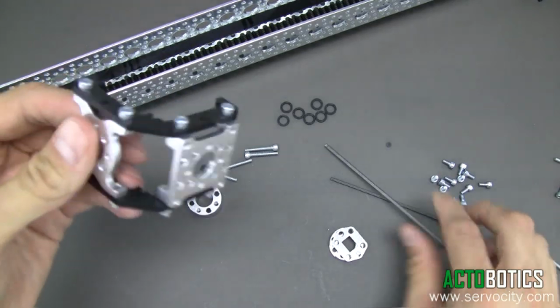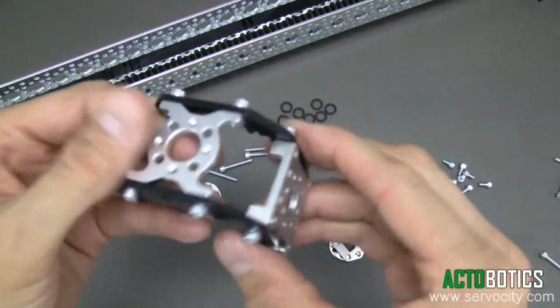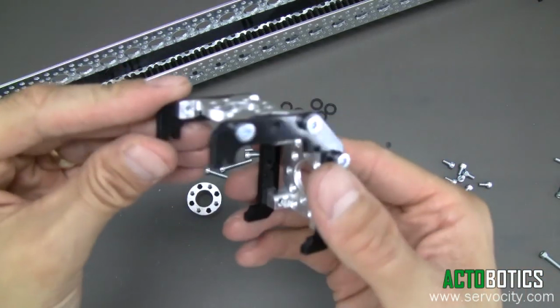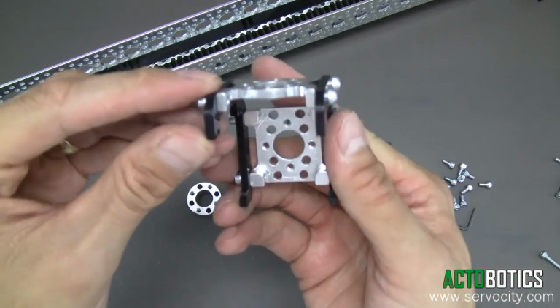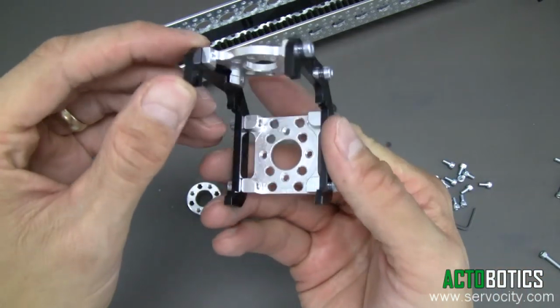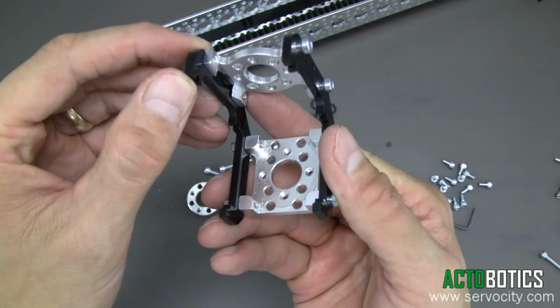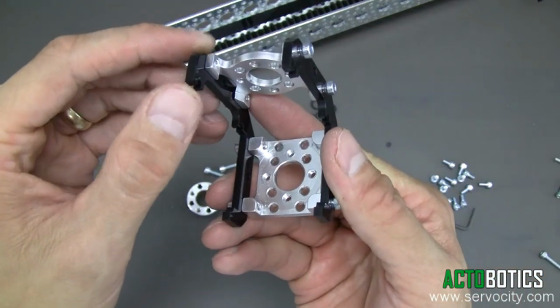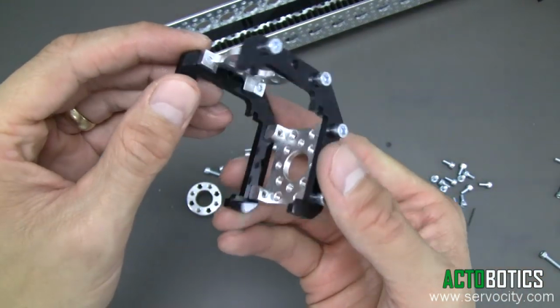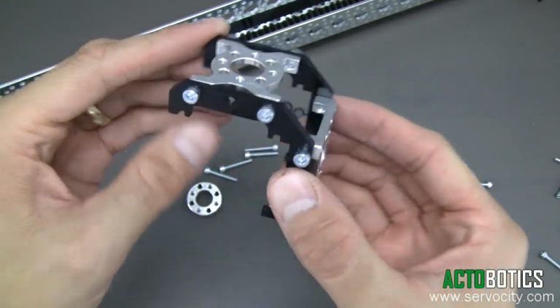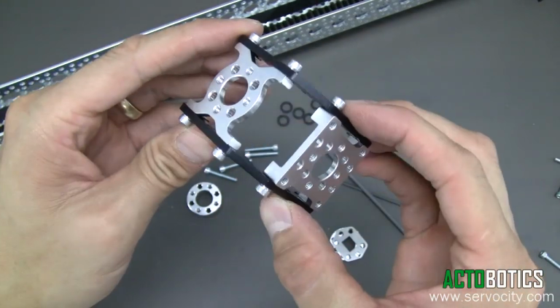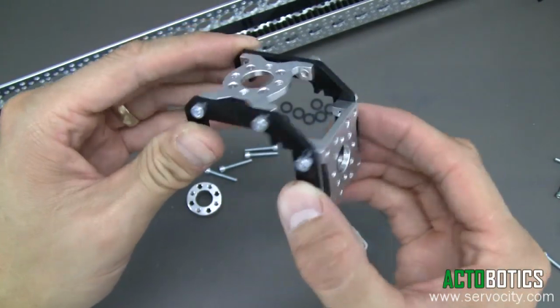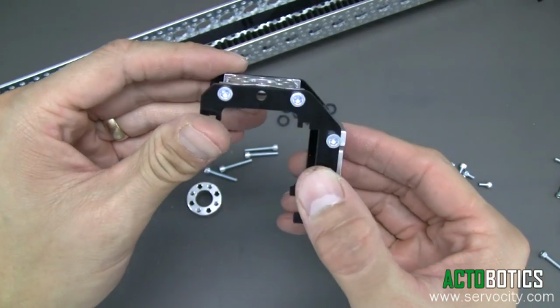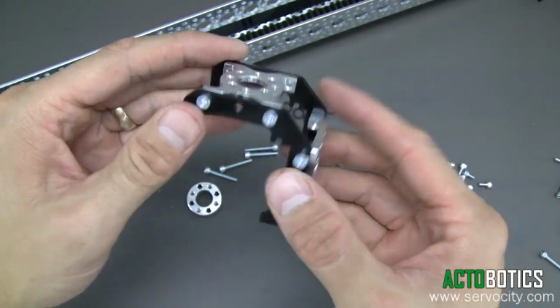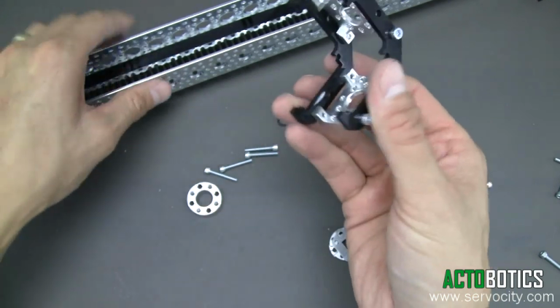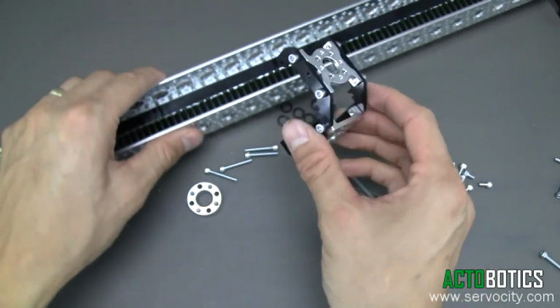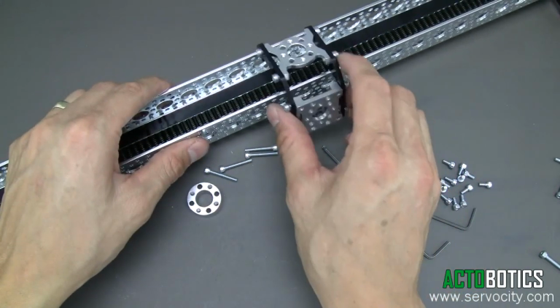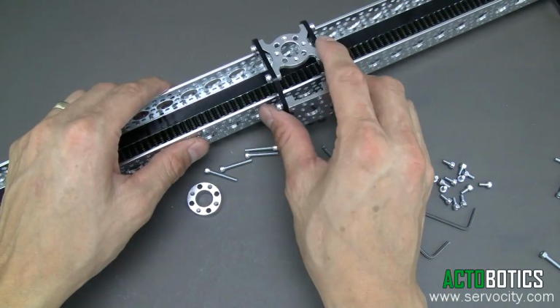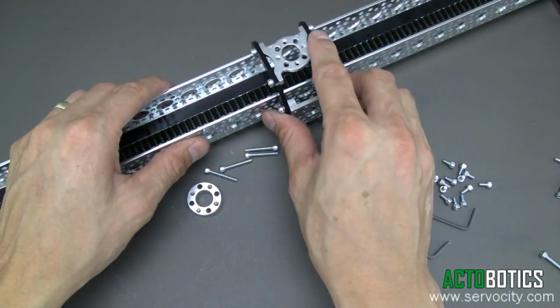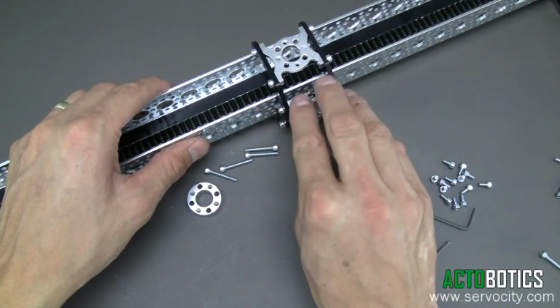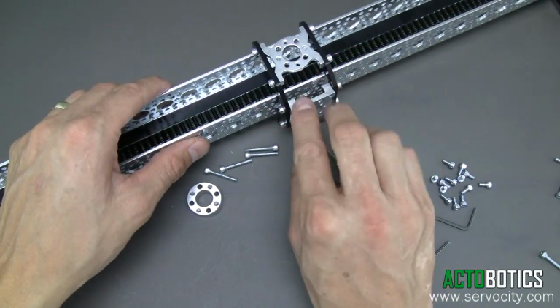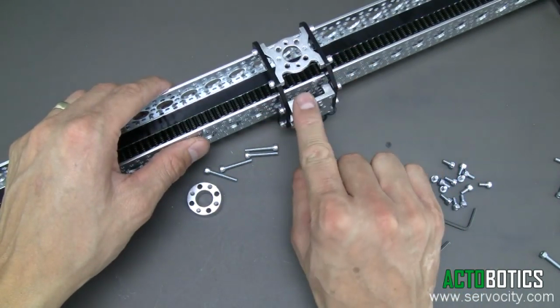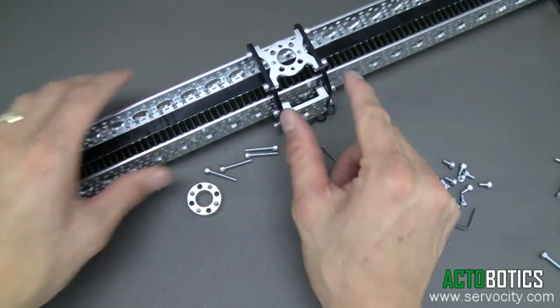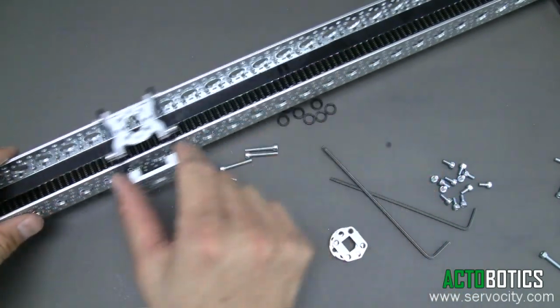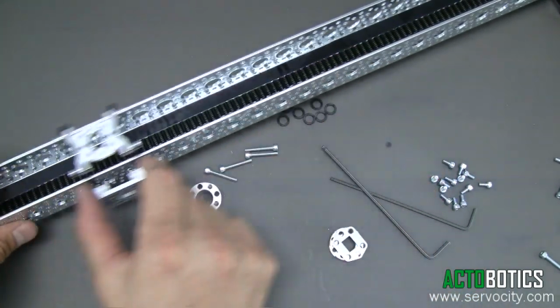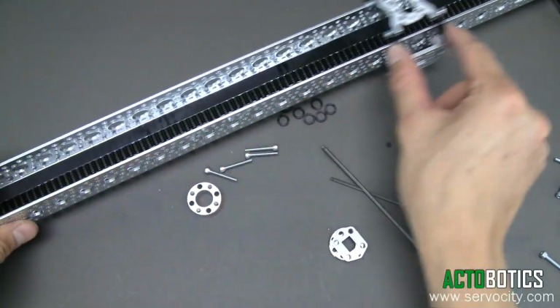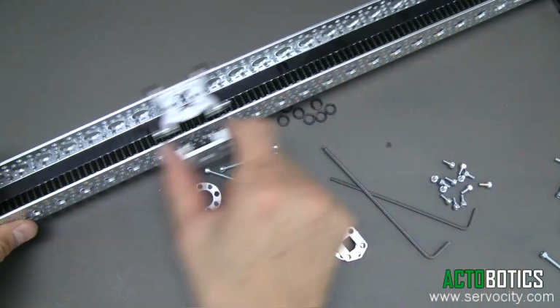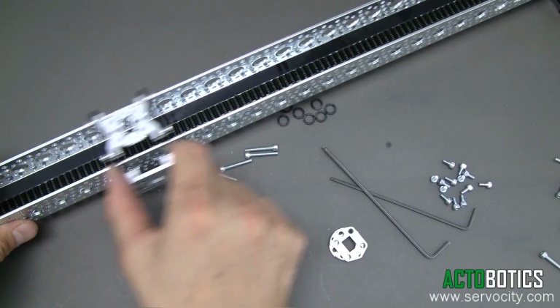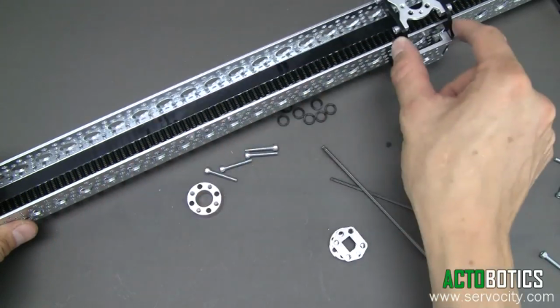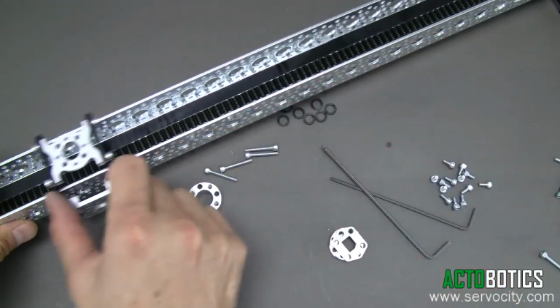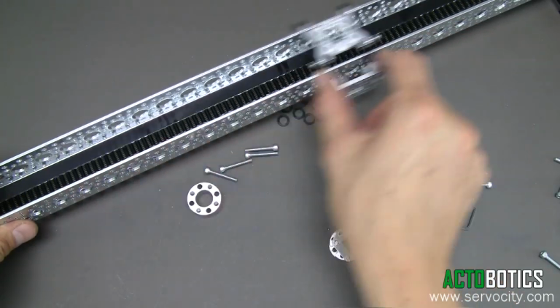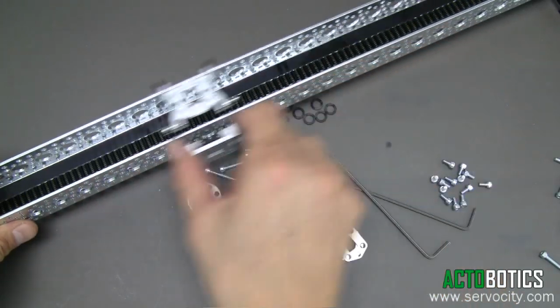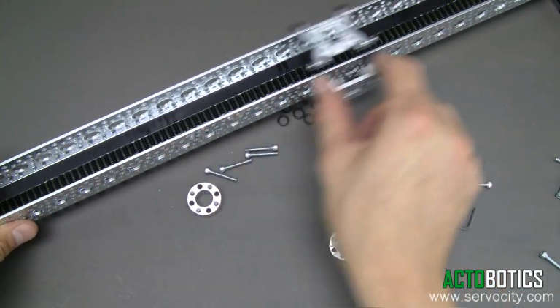Go ahead and put this one on the top here, tighten this up, and there you go. There's your part right there — very, very simple. You can actually attach this on just to make sure it should snap on. Nice sliding movement here.